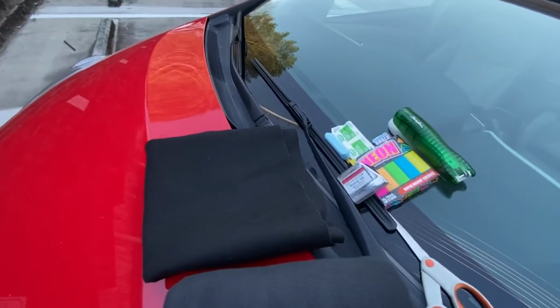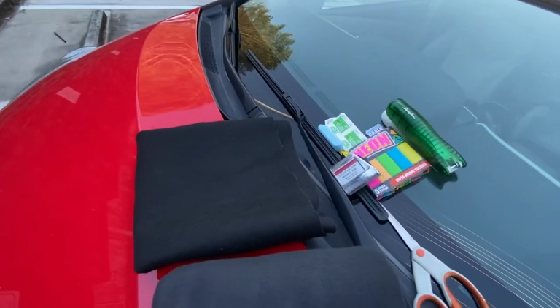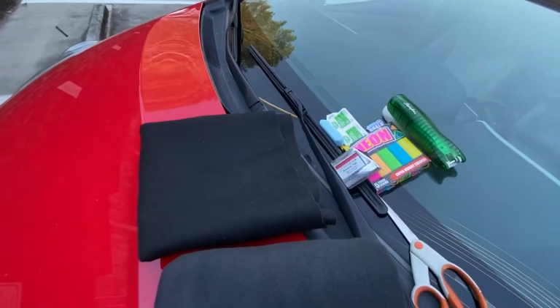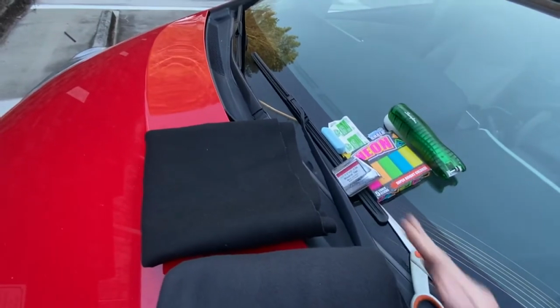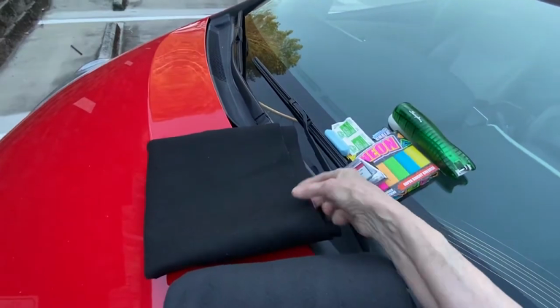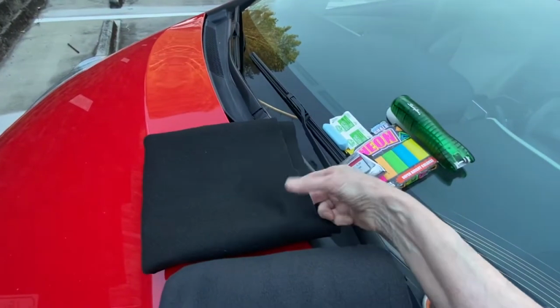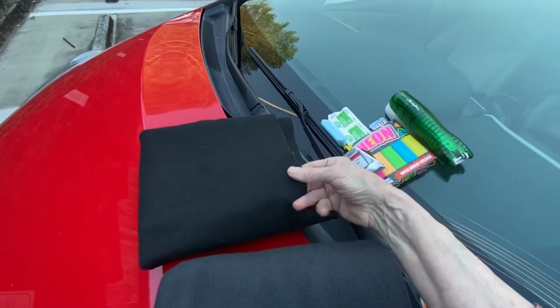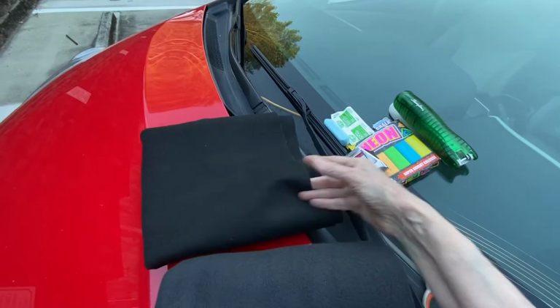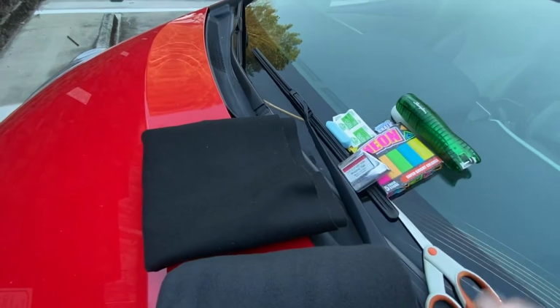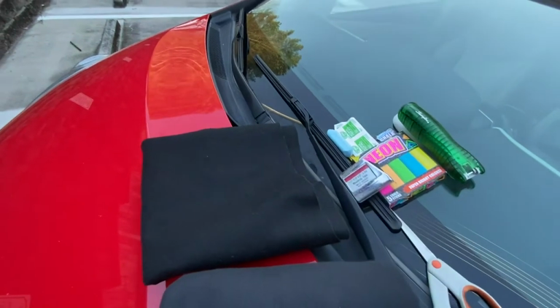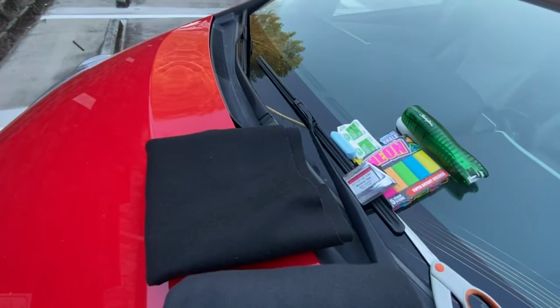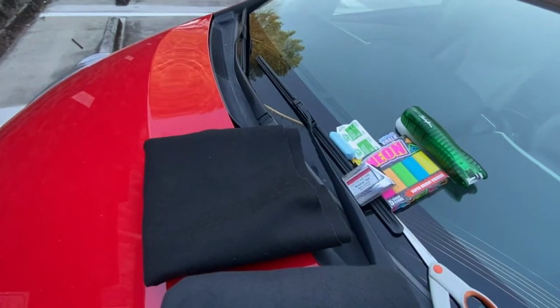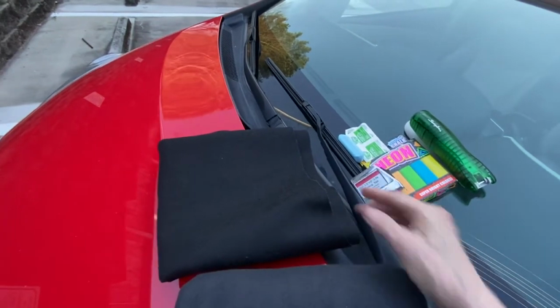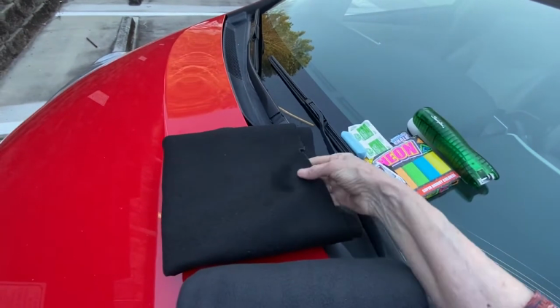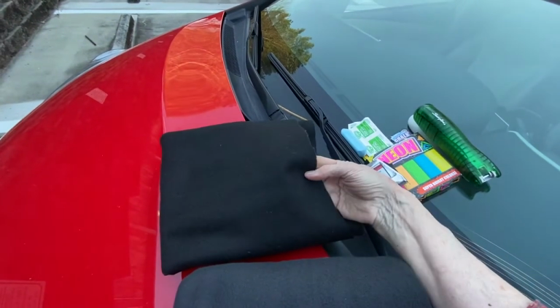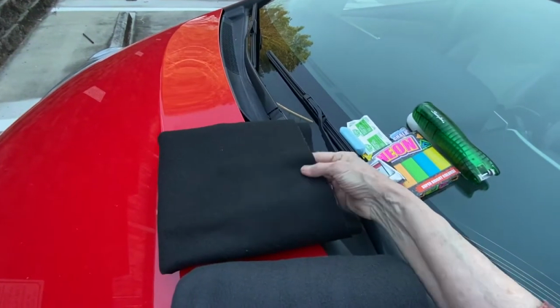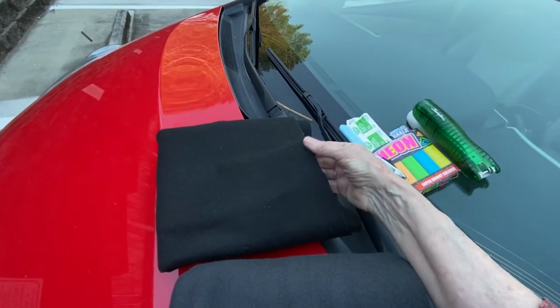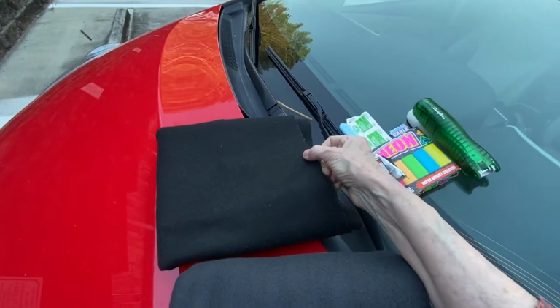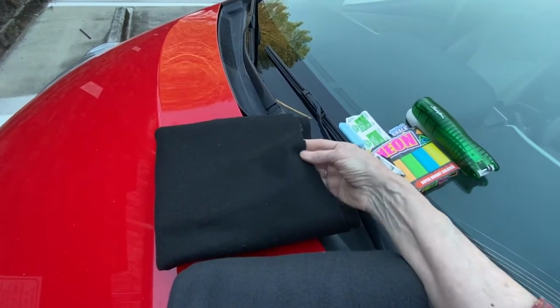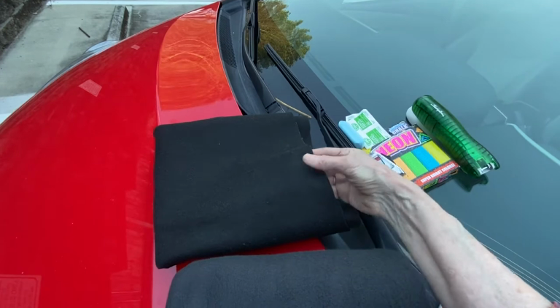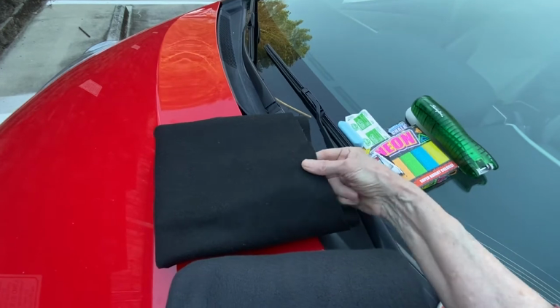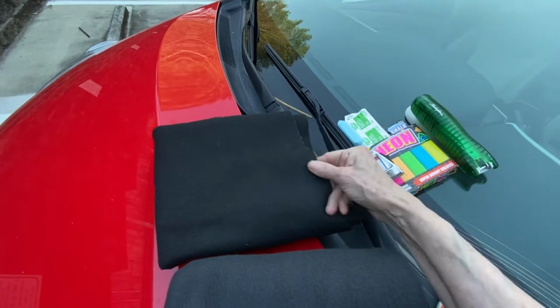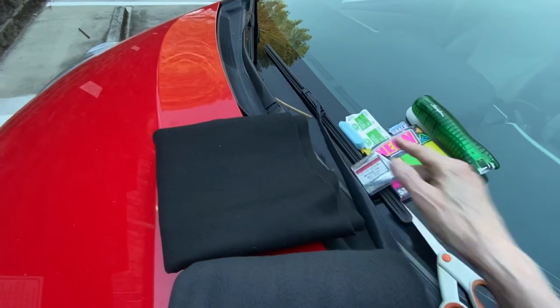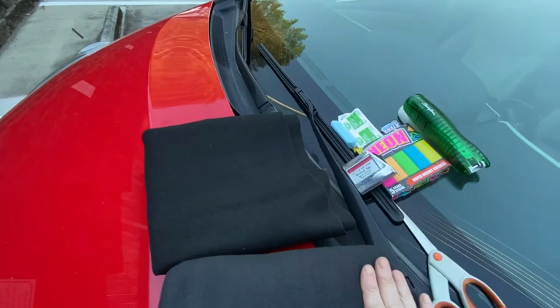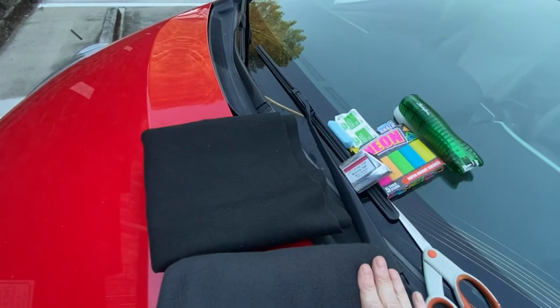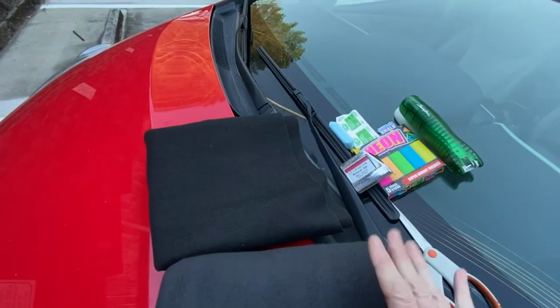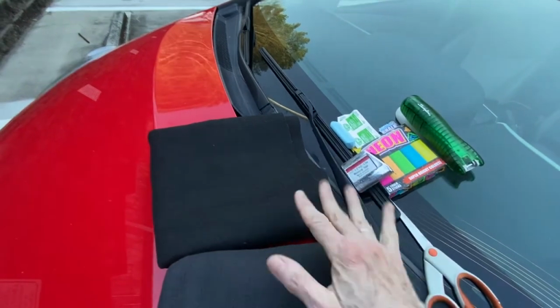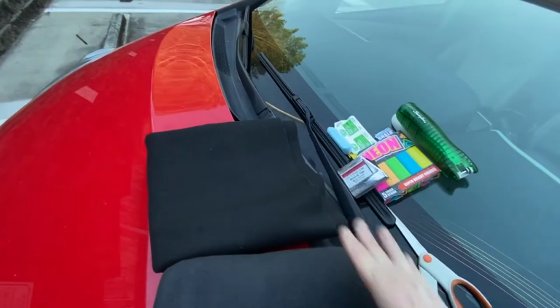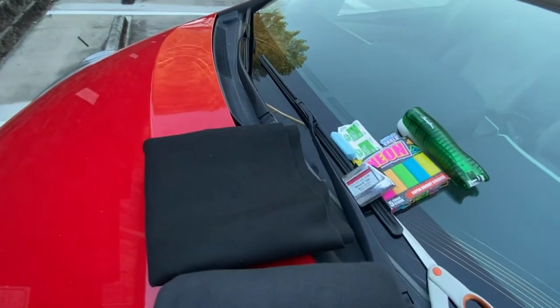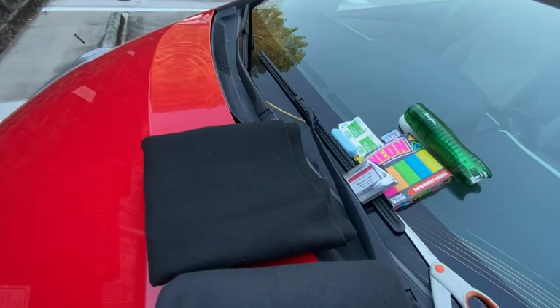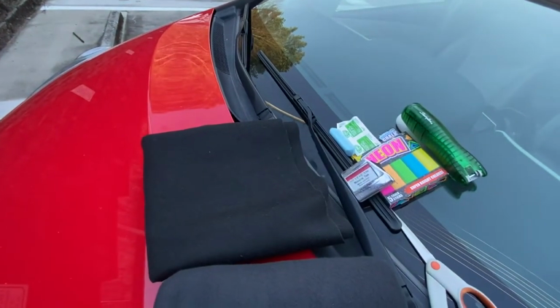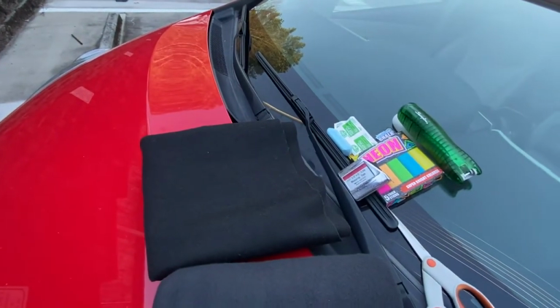After trying both, I think I like the felt a little bit better — just slightly stiffer, thinner, and a little easier to work with. Not quite as opaque as the fleece, but opaque enough for my needs.